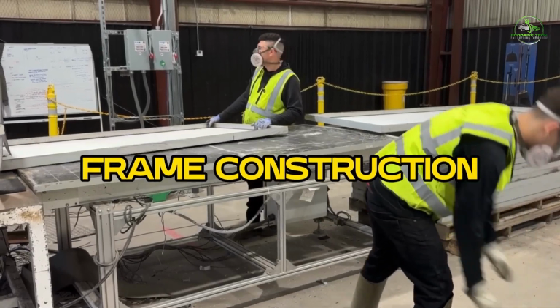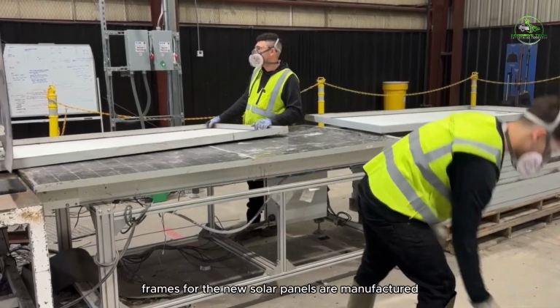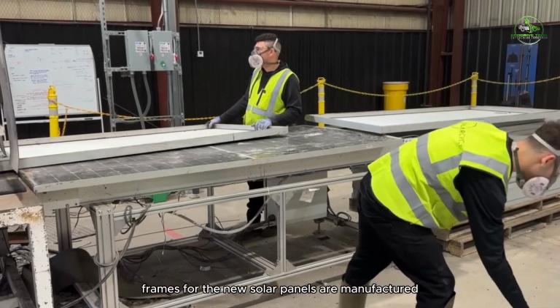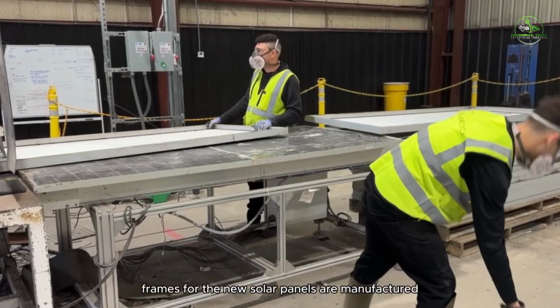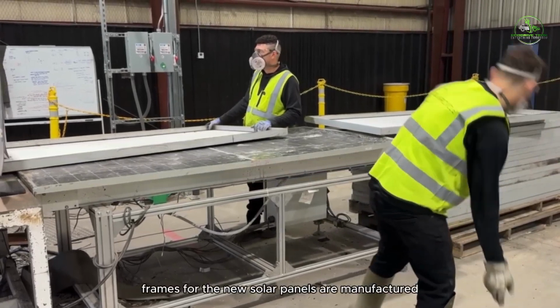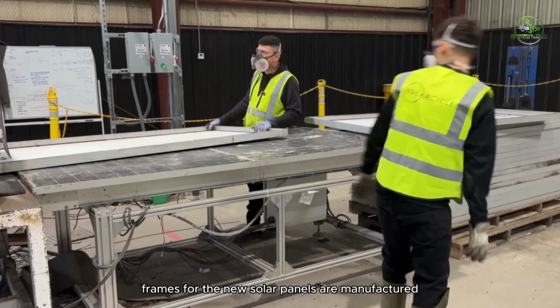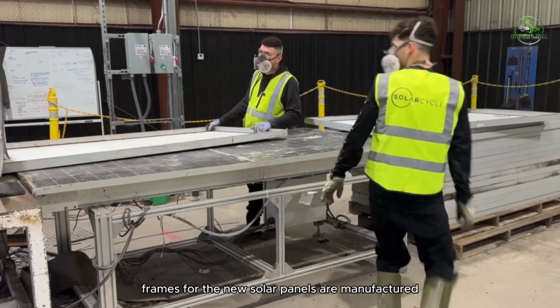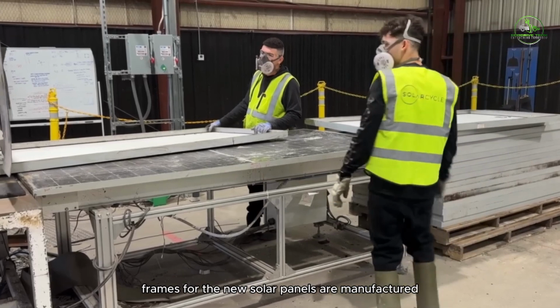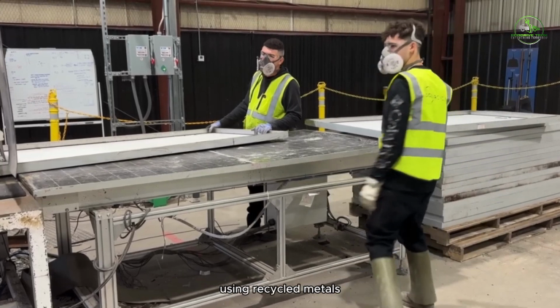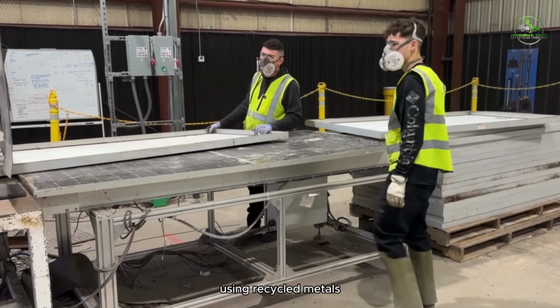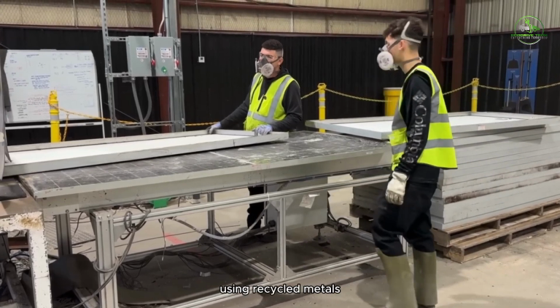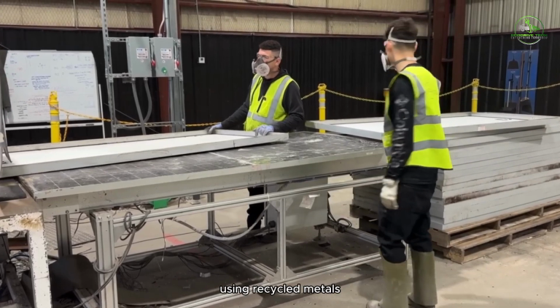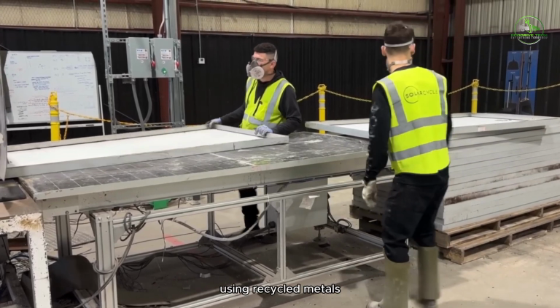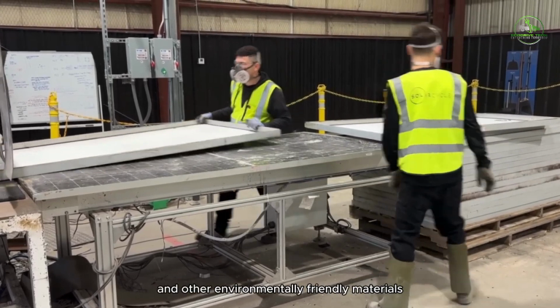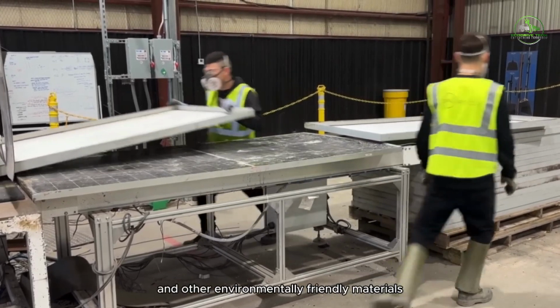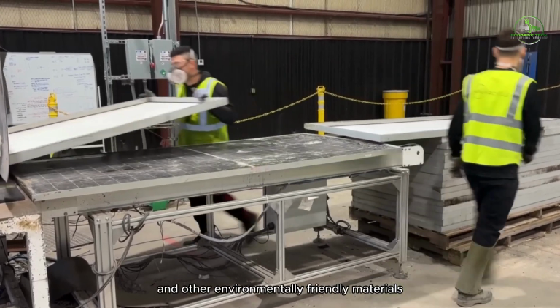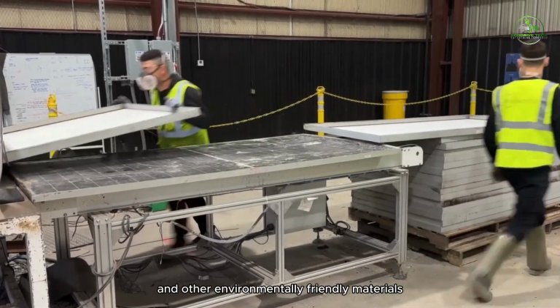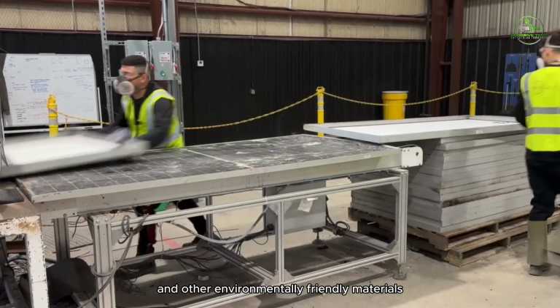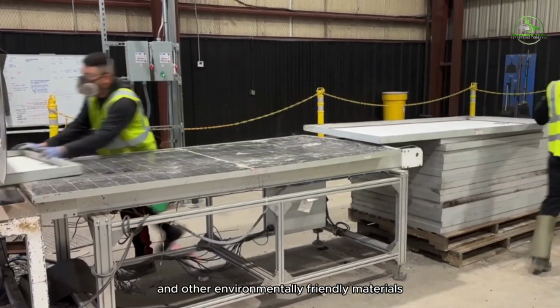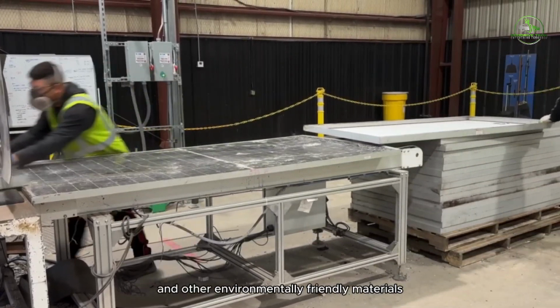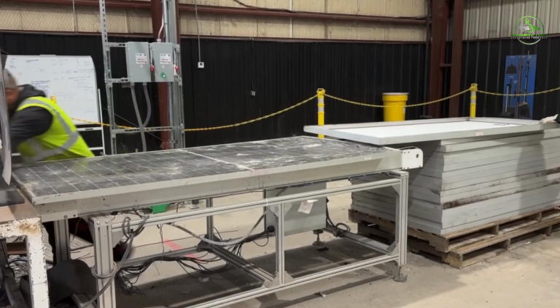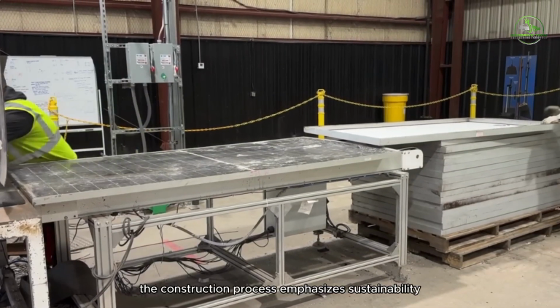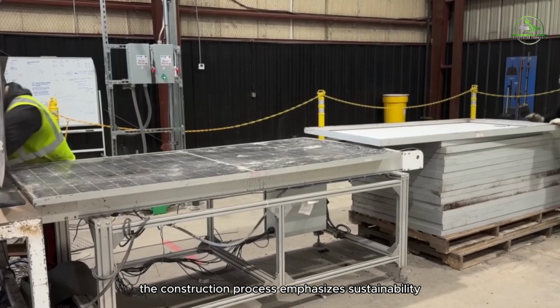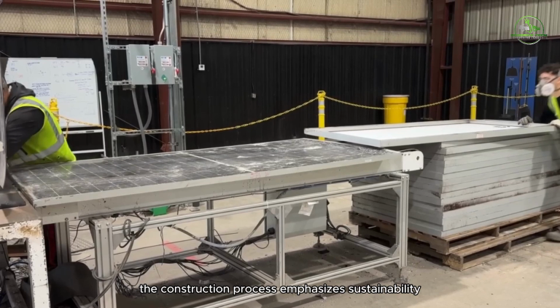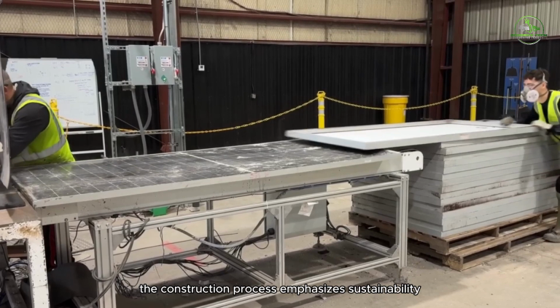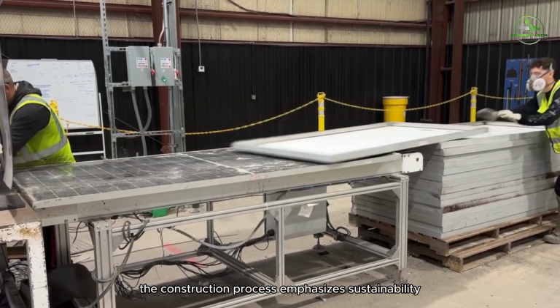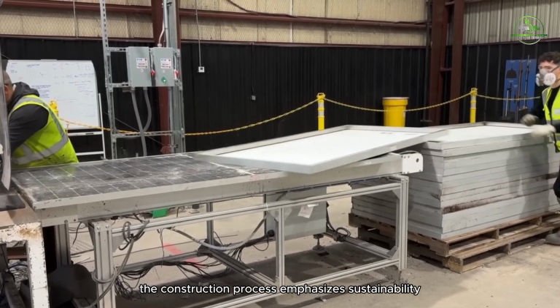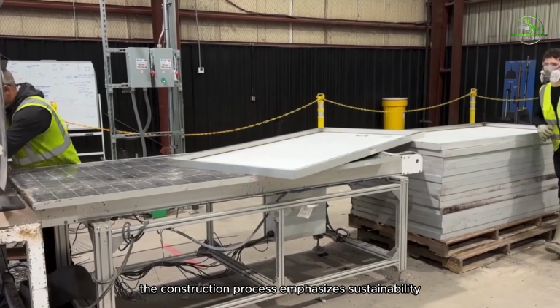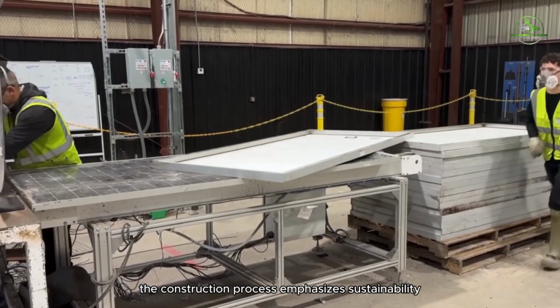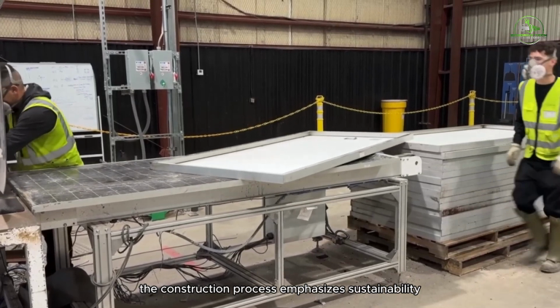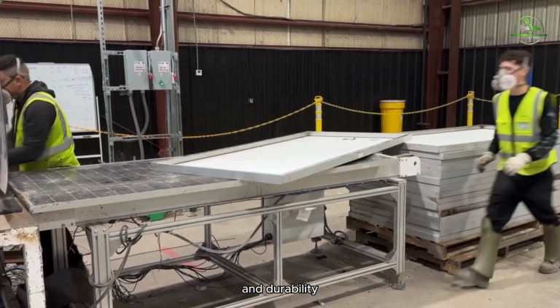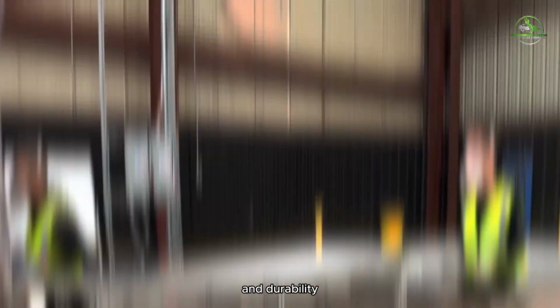Frames for the new solar panels are manufactured using recycled metals and other environmentally friendly materials. The construction process emphasizes sustainability and durability.